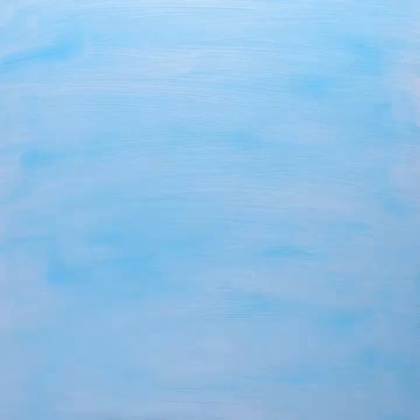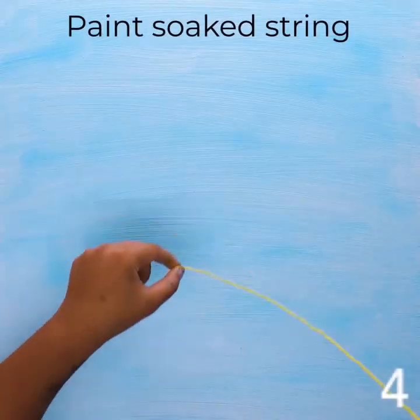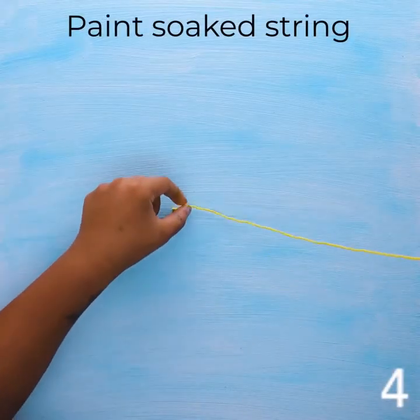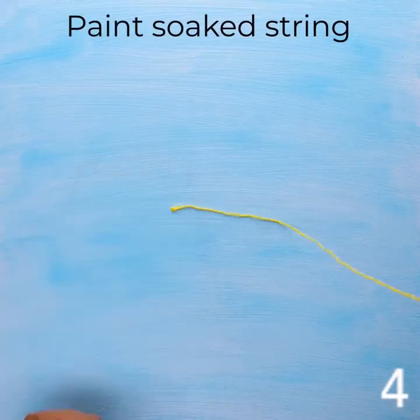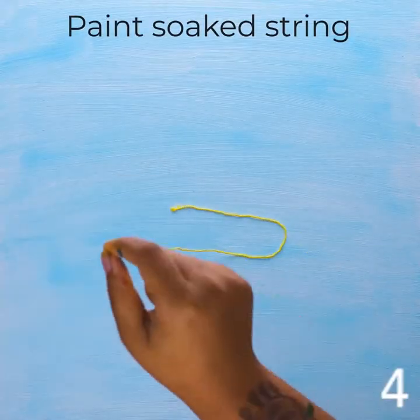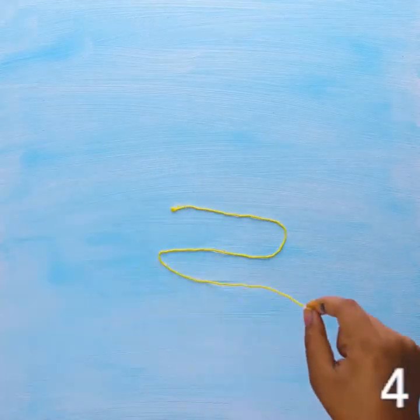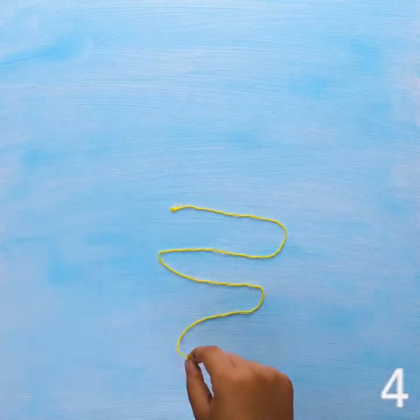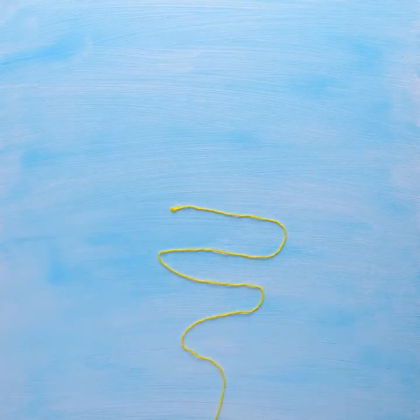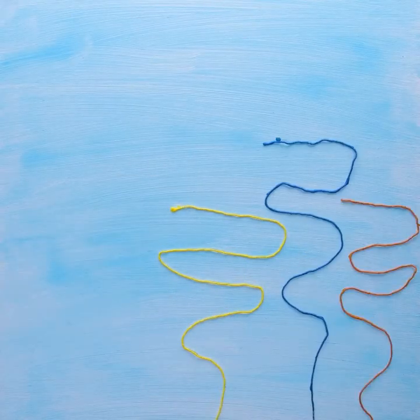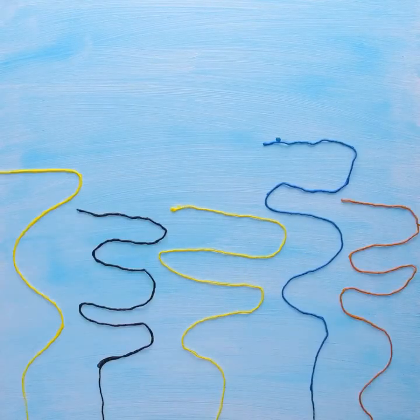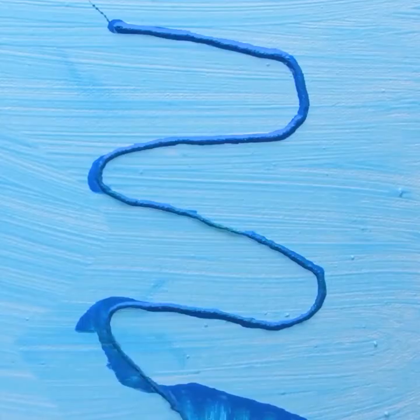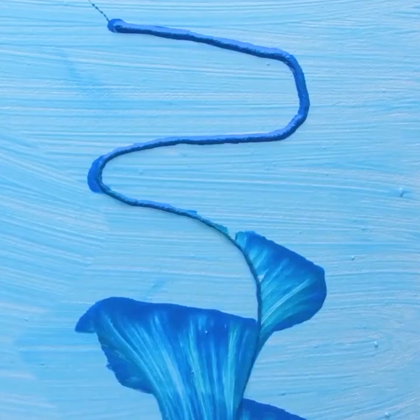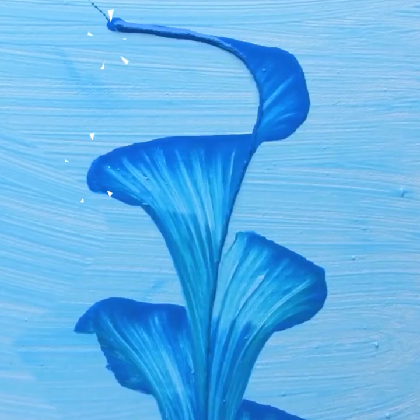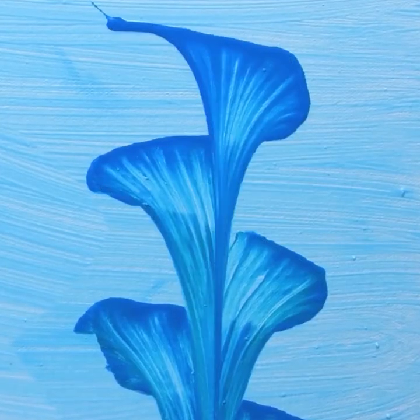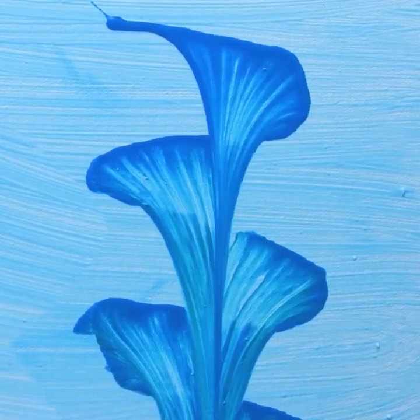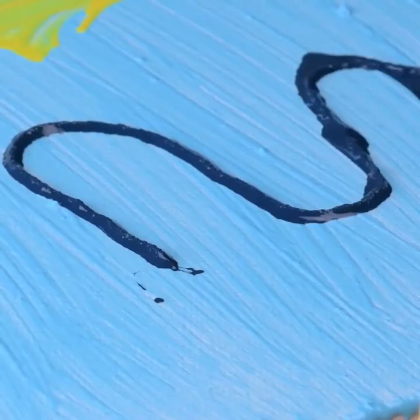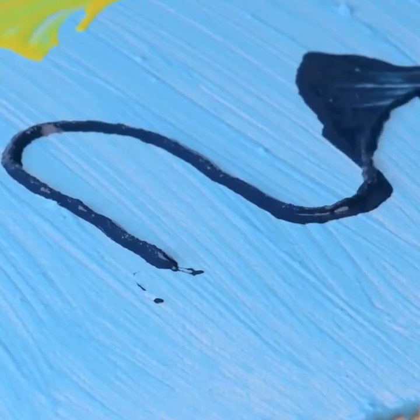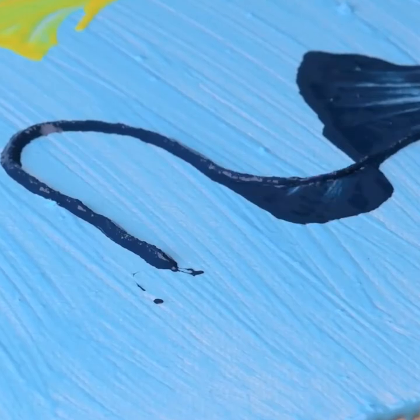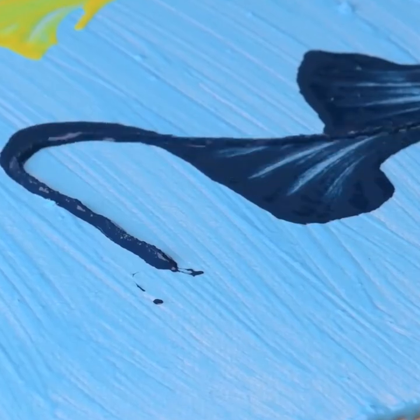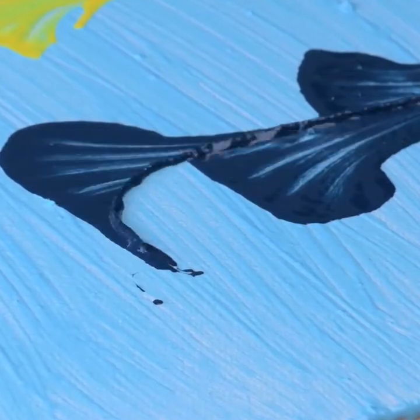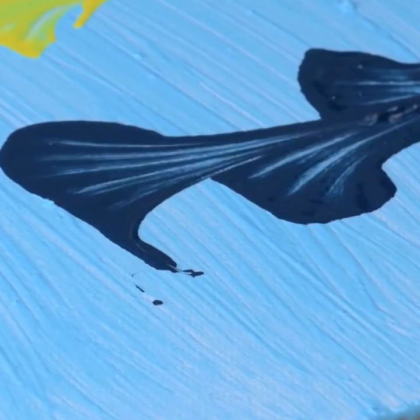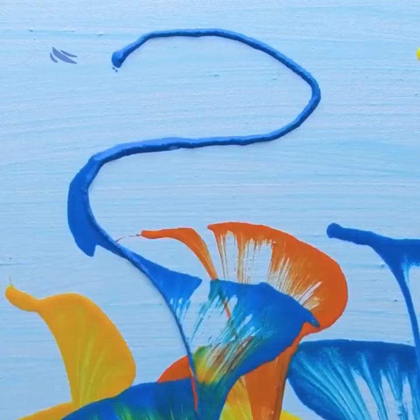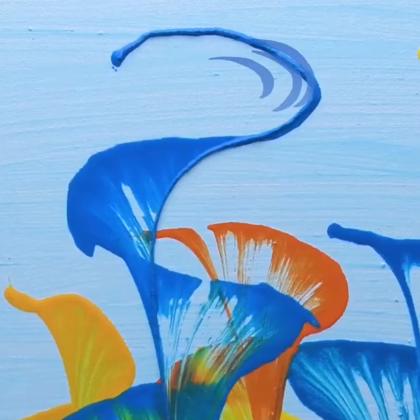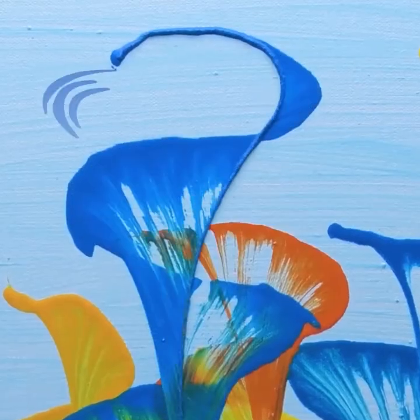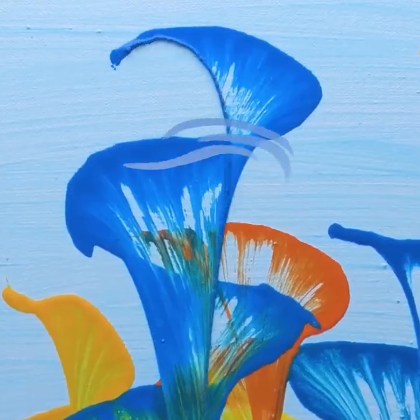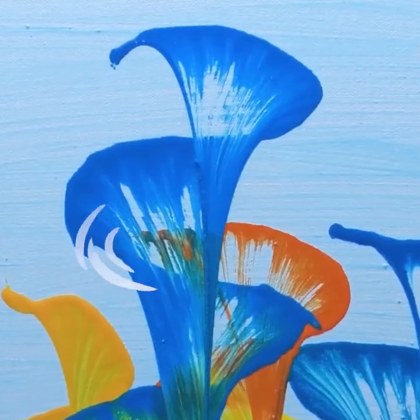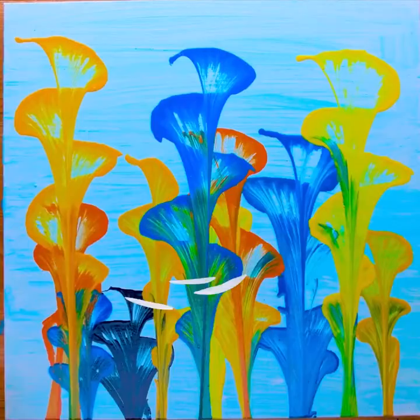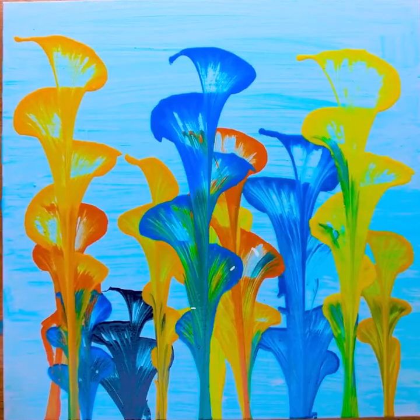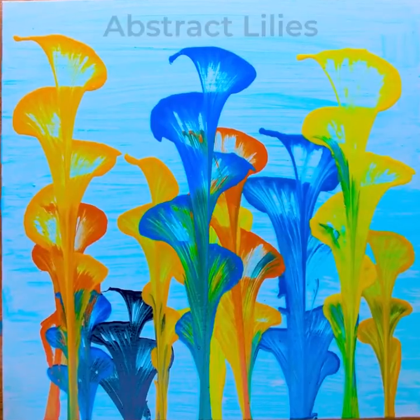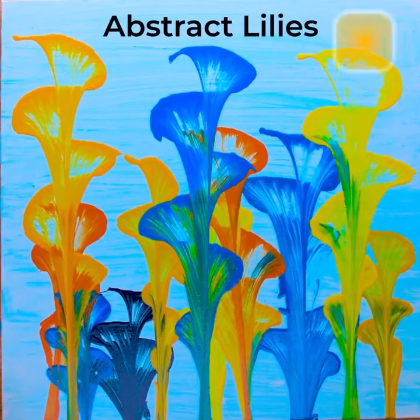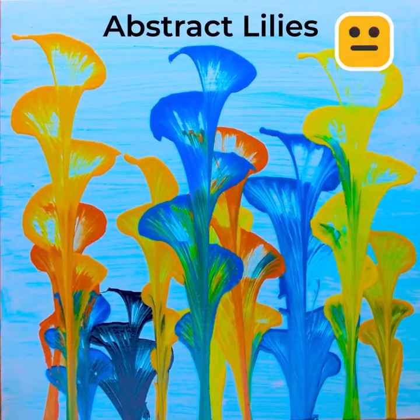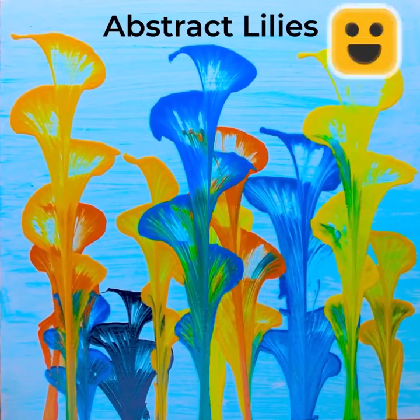This time we're using paint-soaked strings, painted in different colors. Abstract lines.